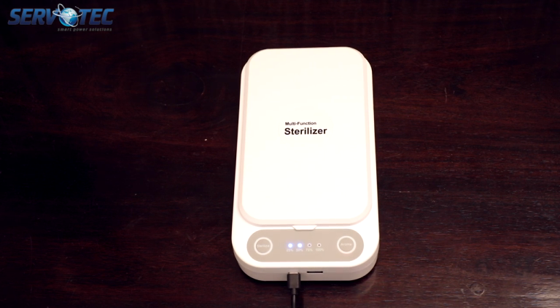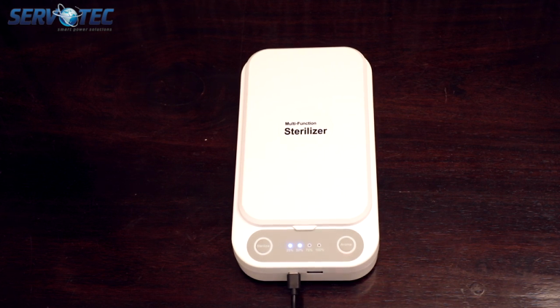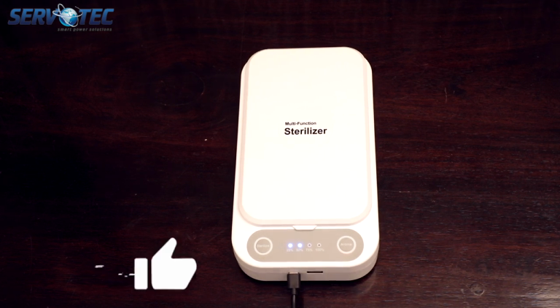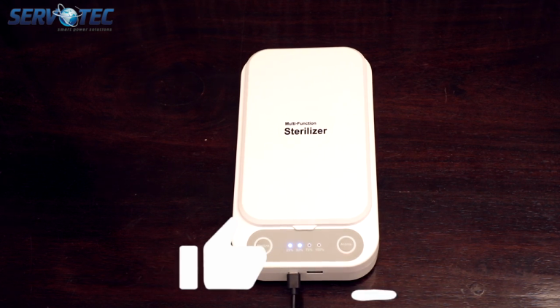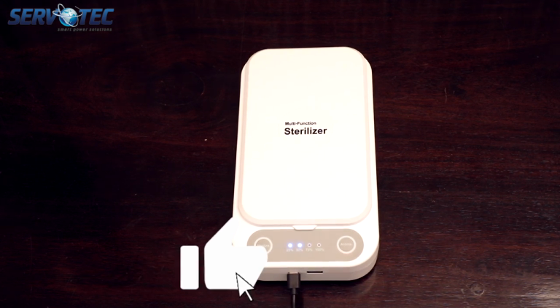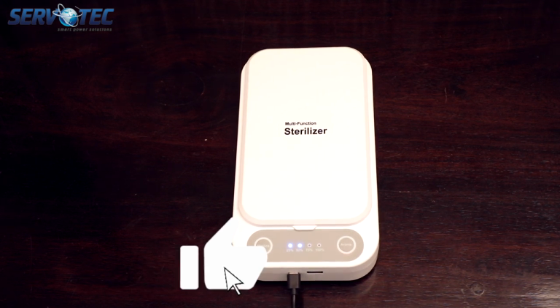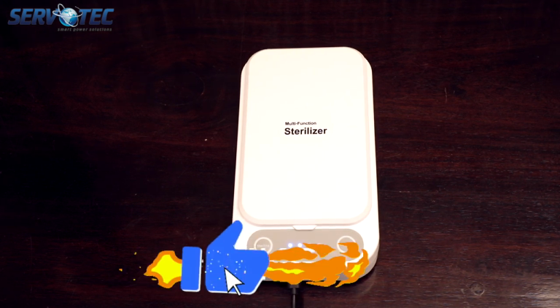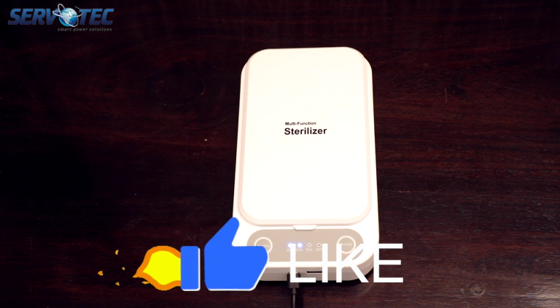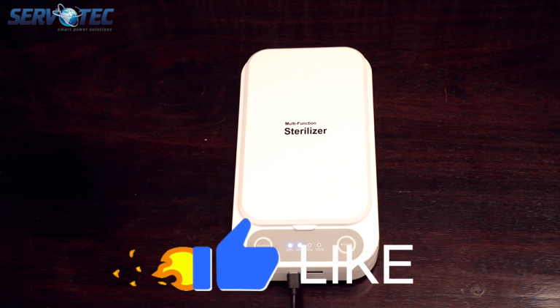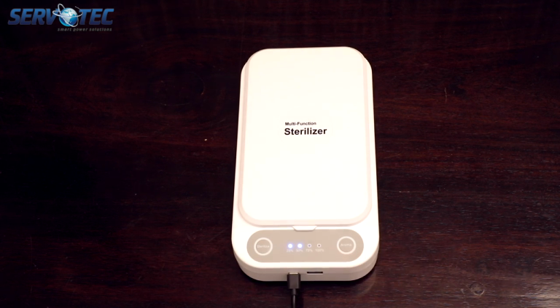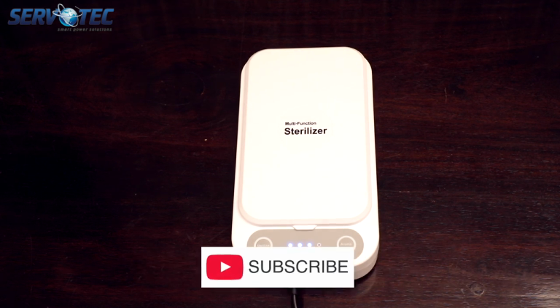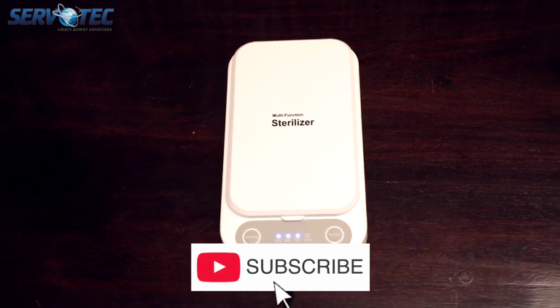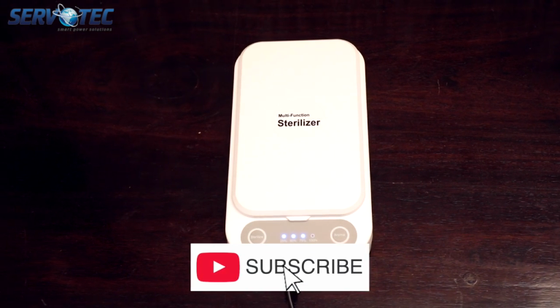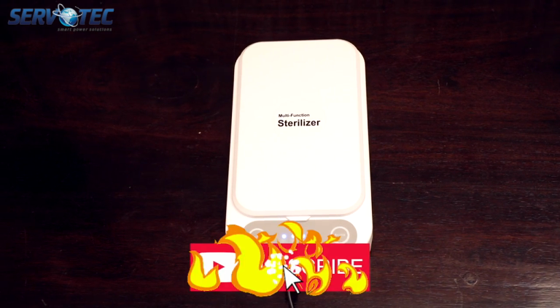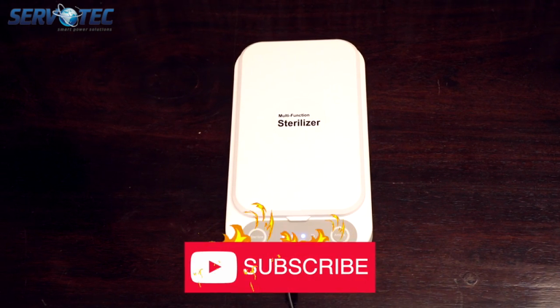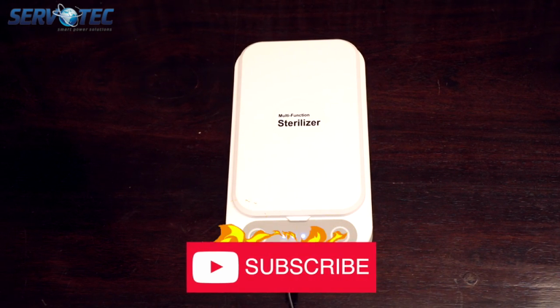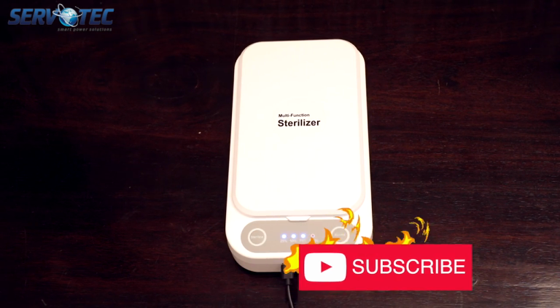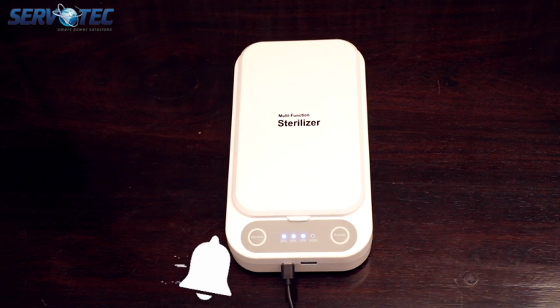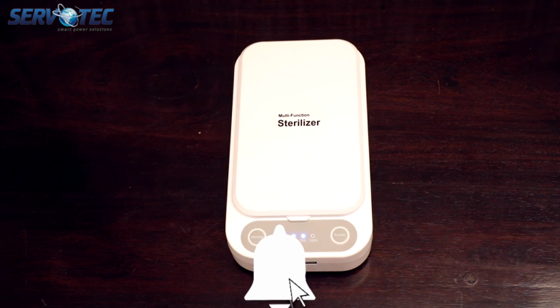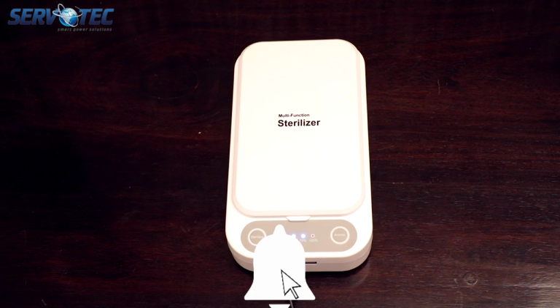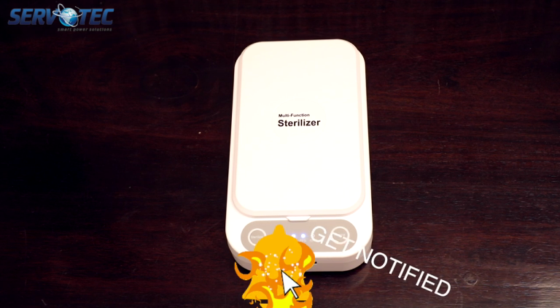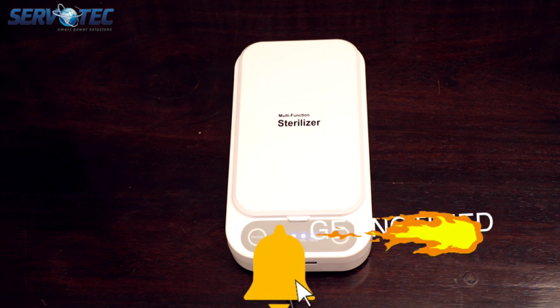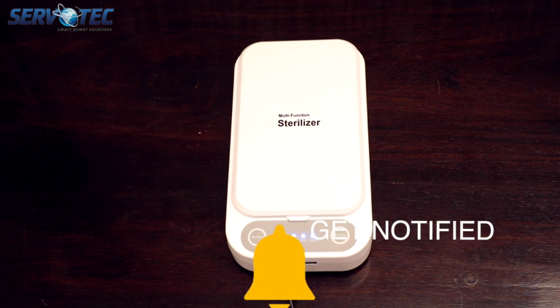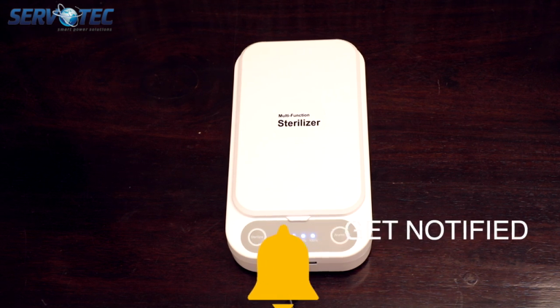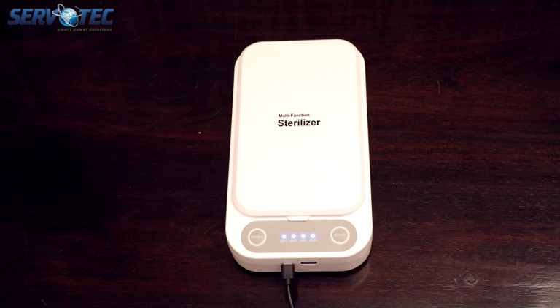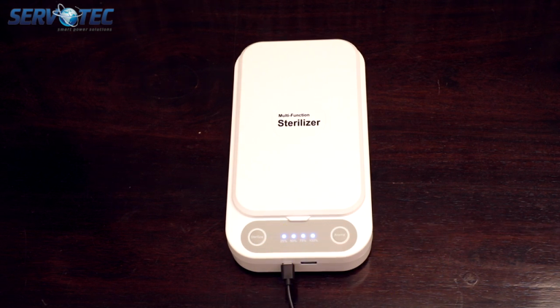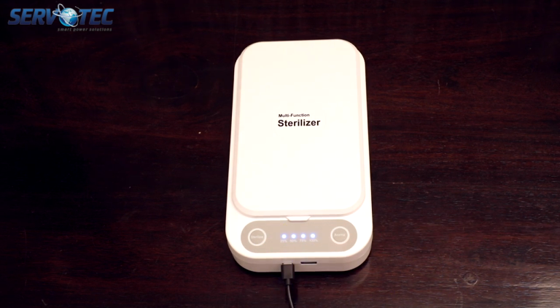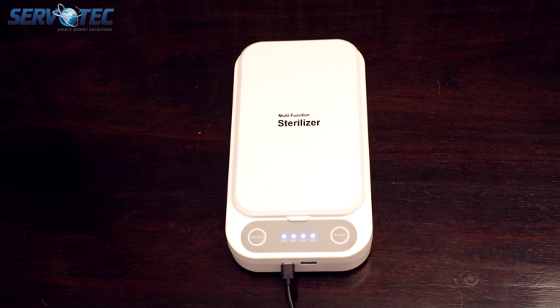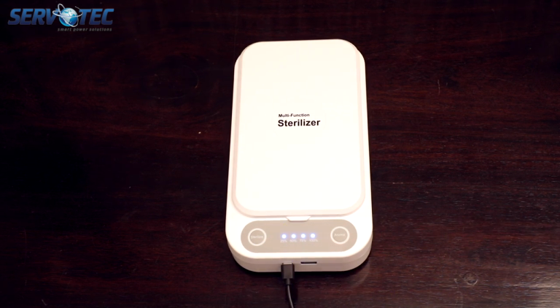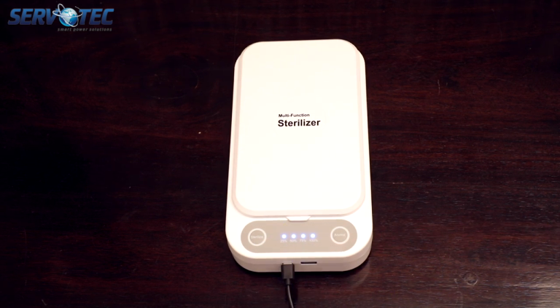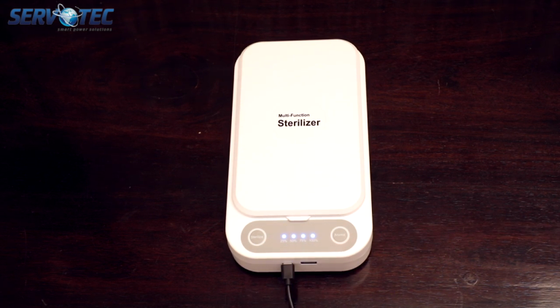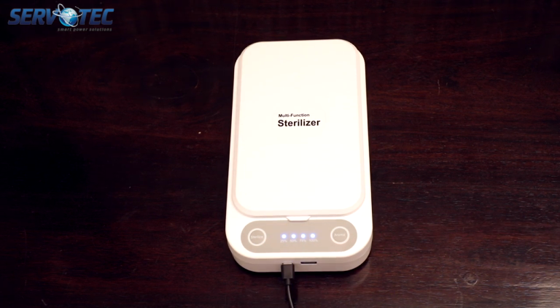If you like this video, give us a thumbs up, and if you have any questions to ask, please feel free to write them in the comment section below. Also, if you want to purchase this product, you can find the shopping link in the description below. Thank you so much for watching.